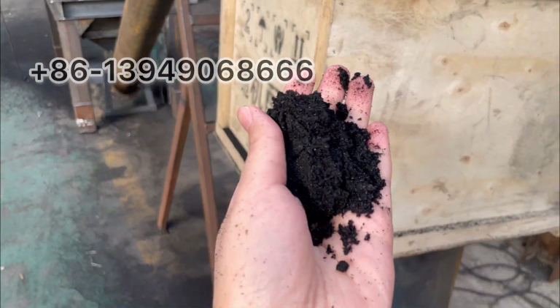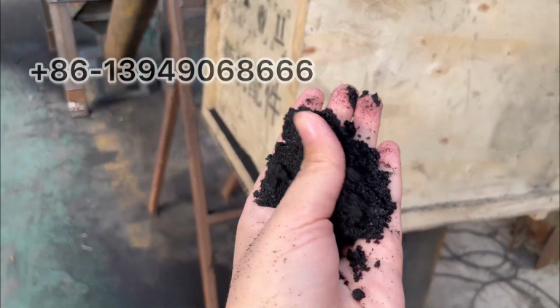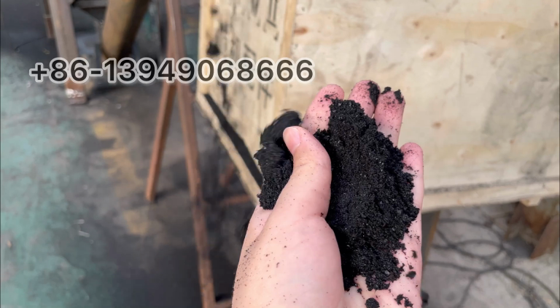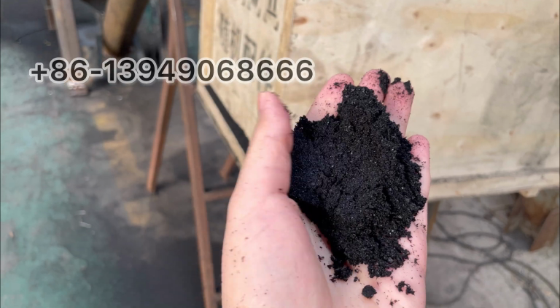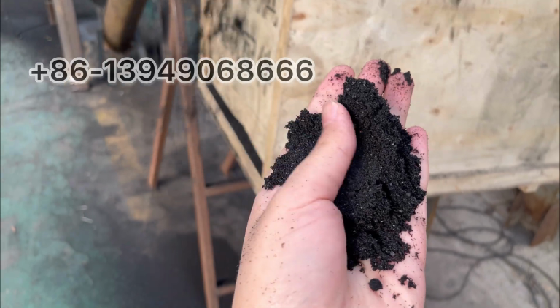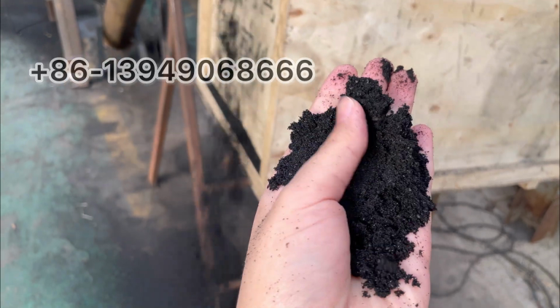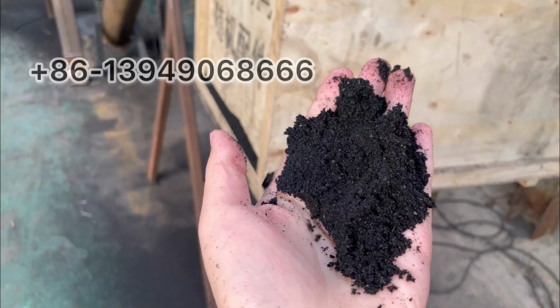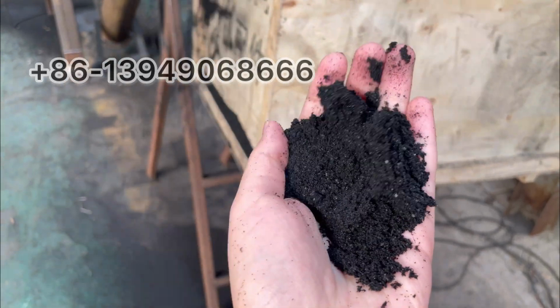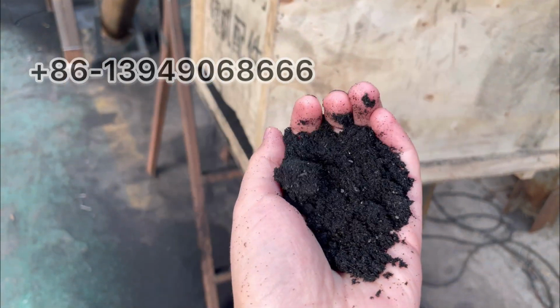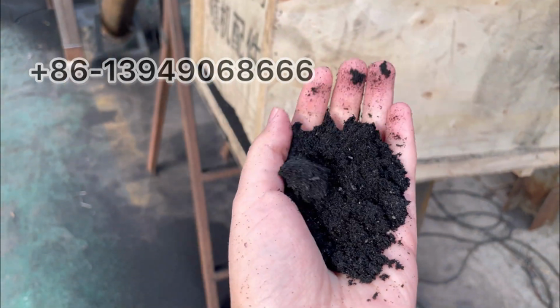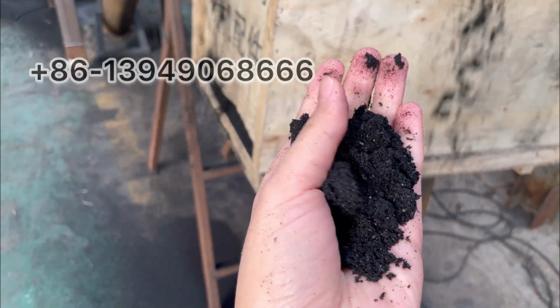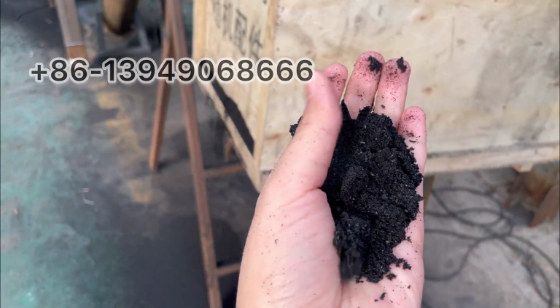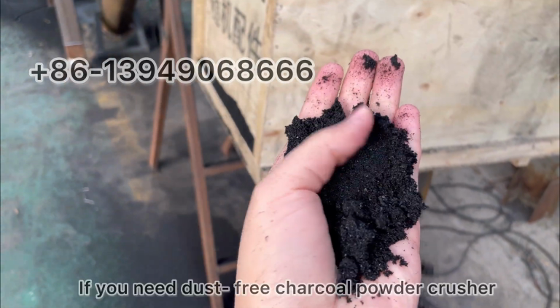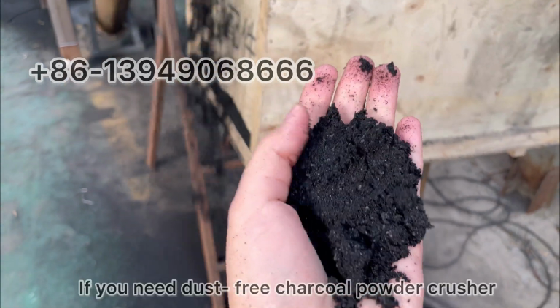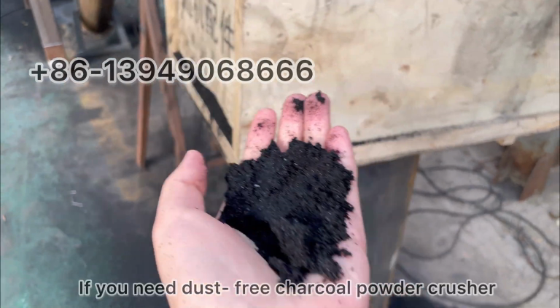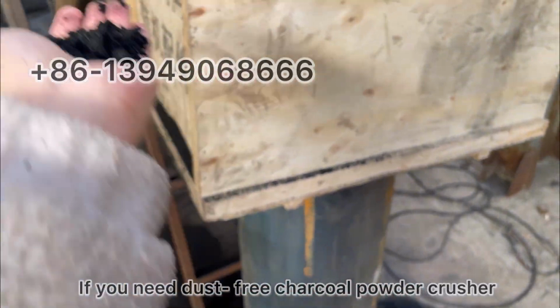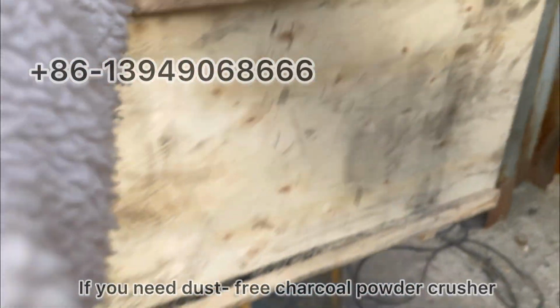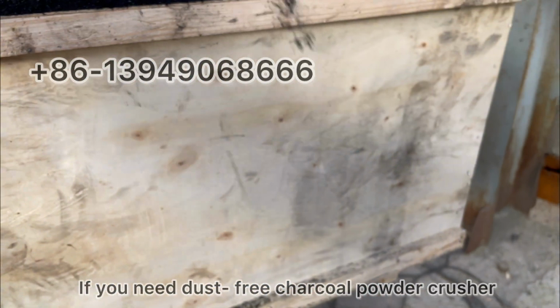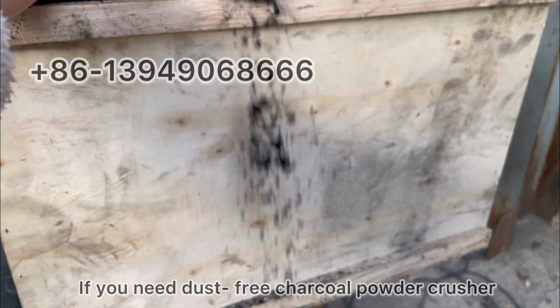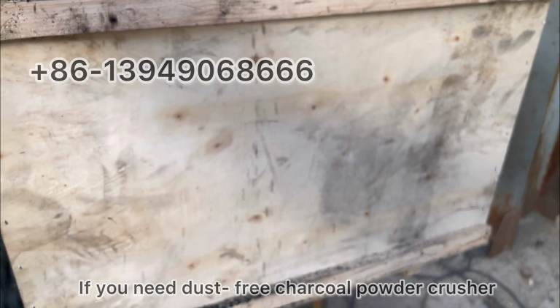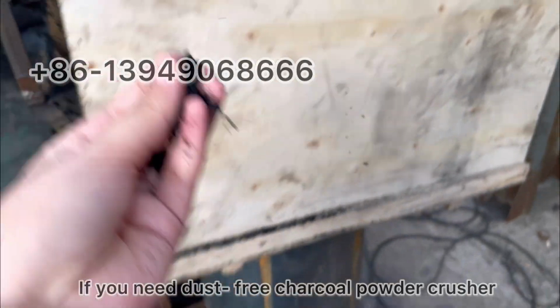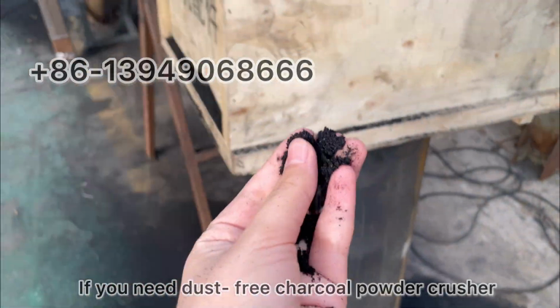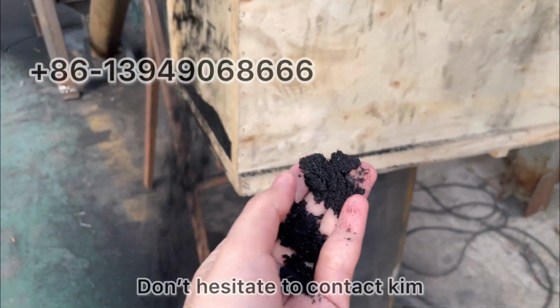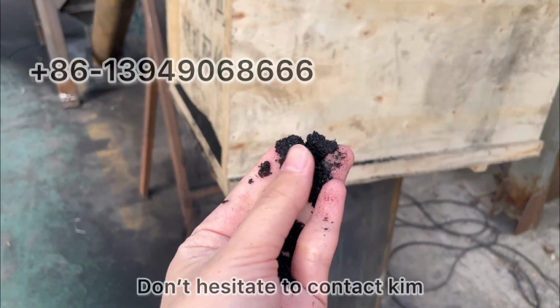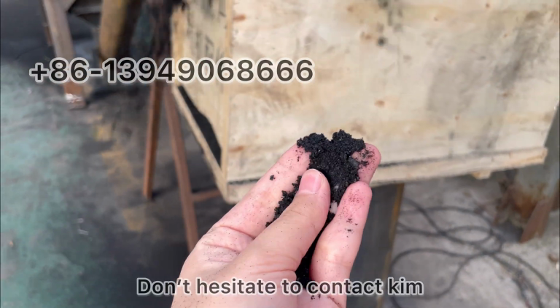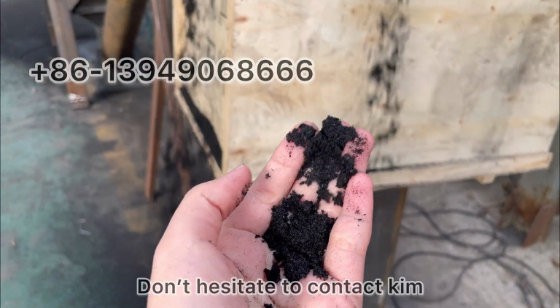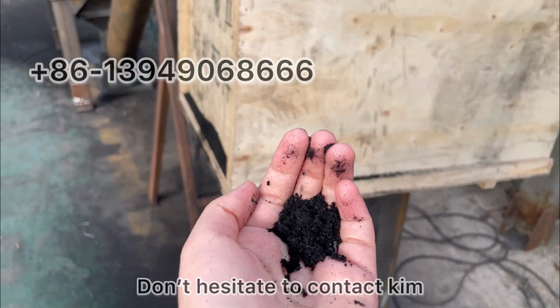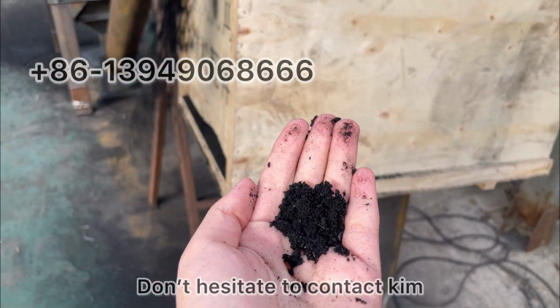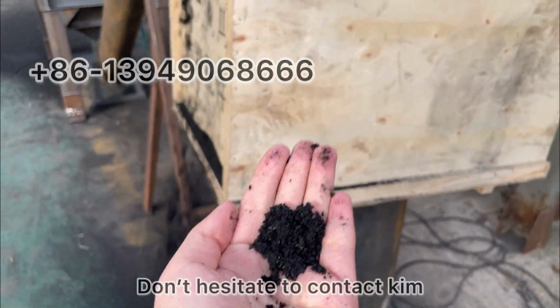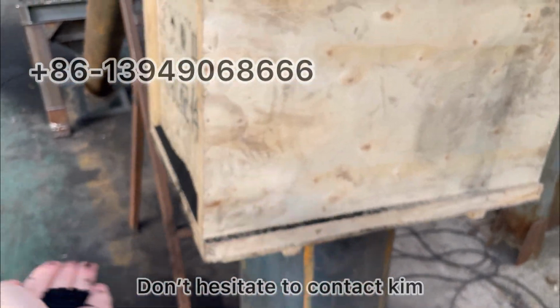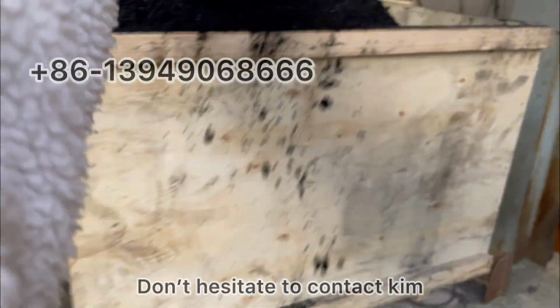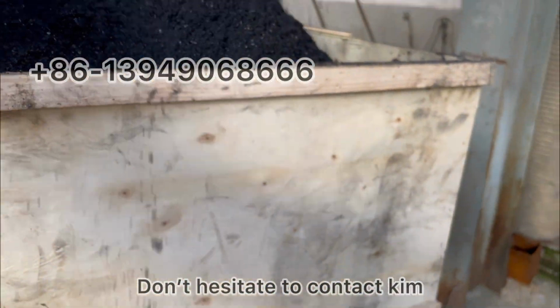Now we're free of dust. If you need a dust-free charcoal powder crusher, do not hesitate to contact Kim.